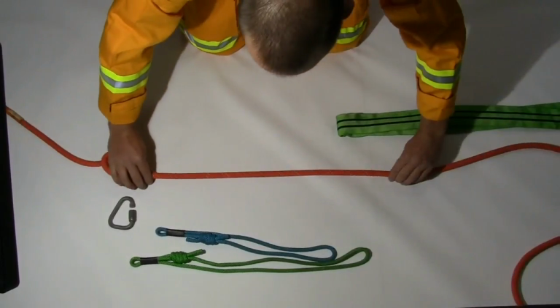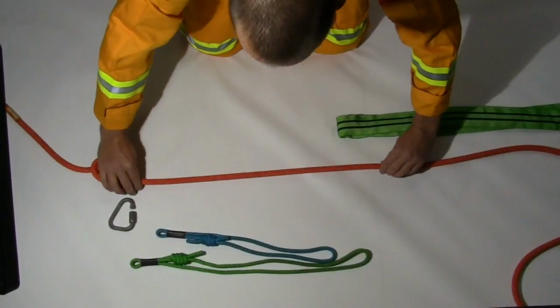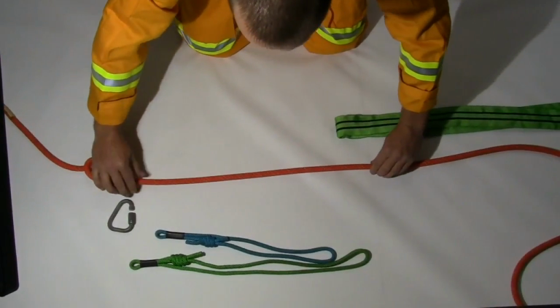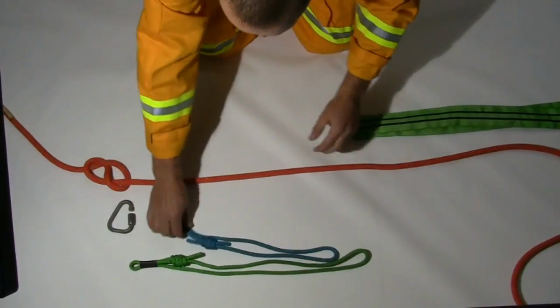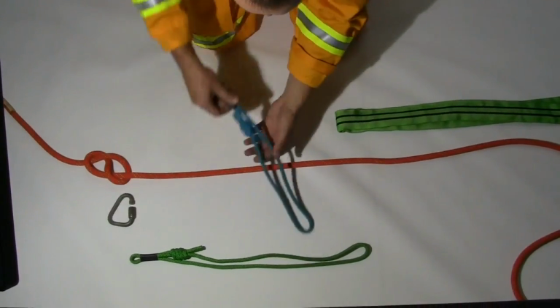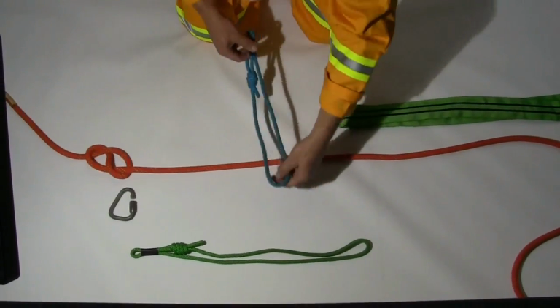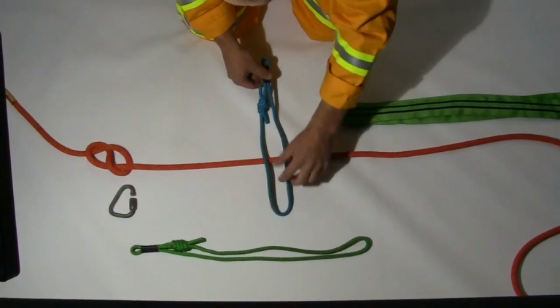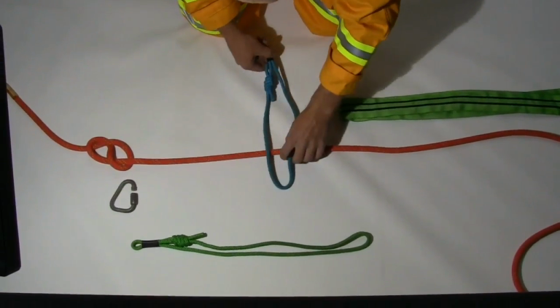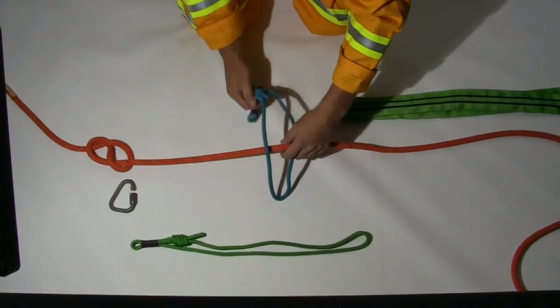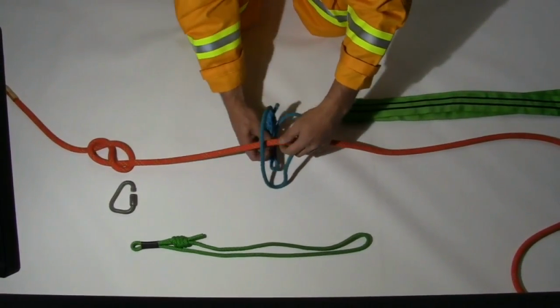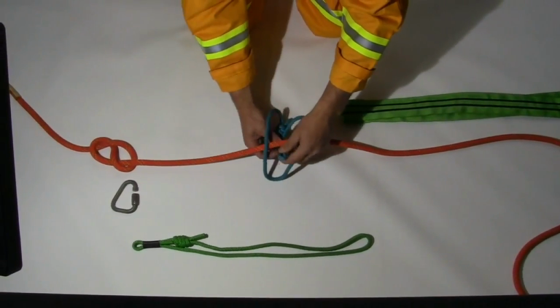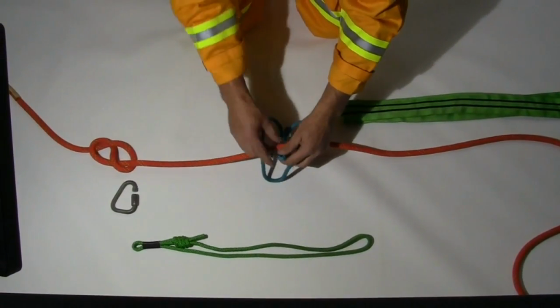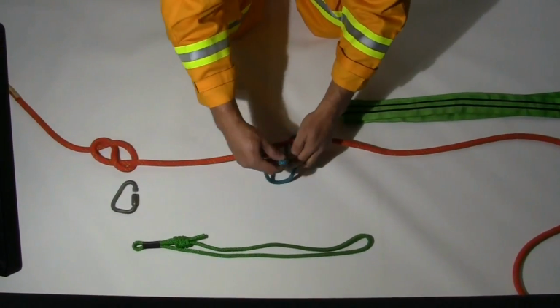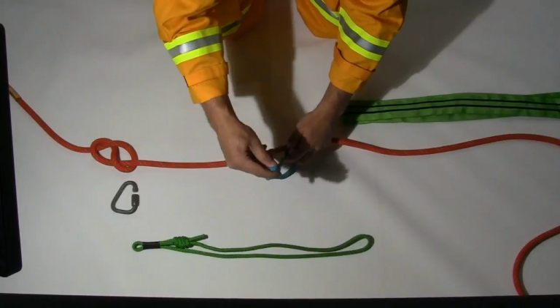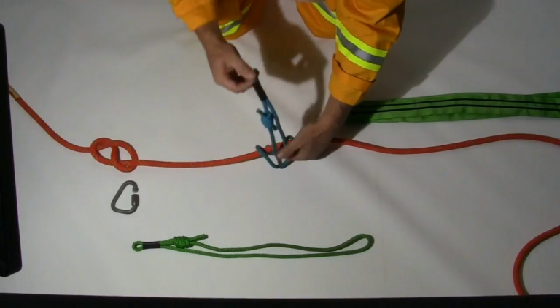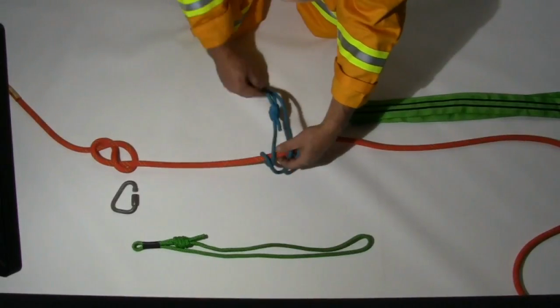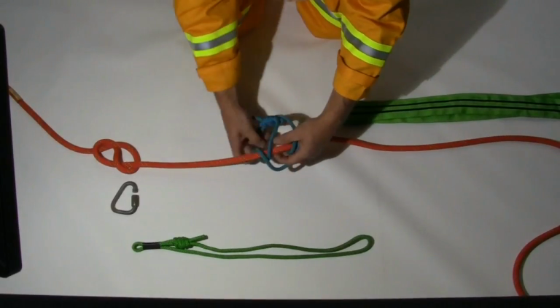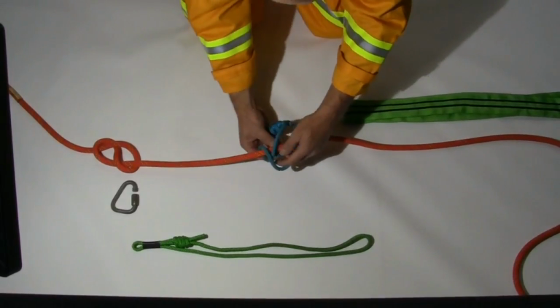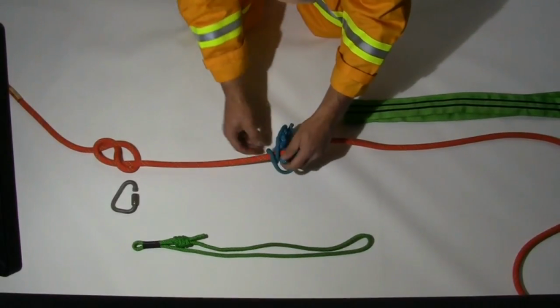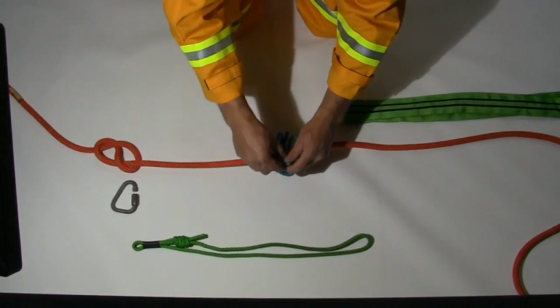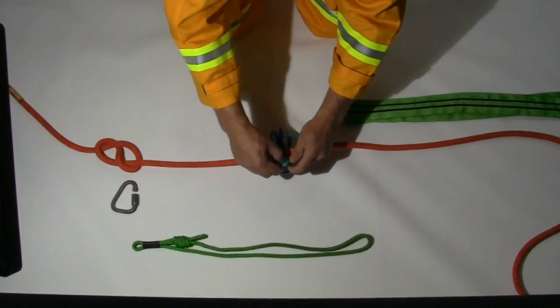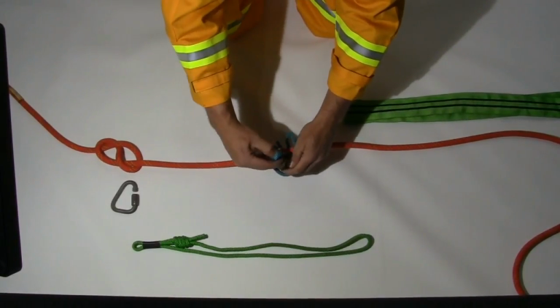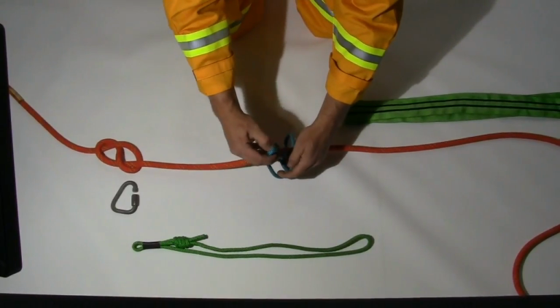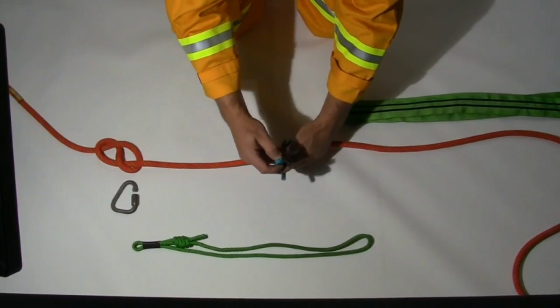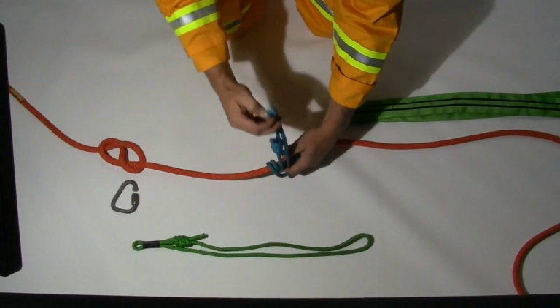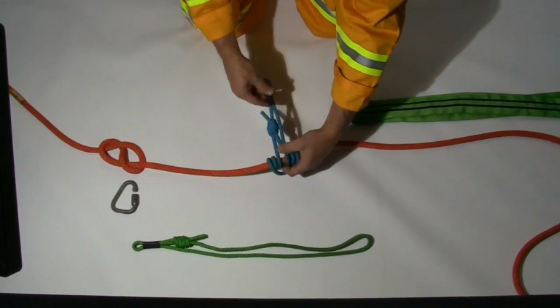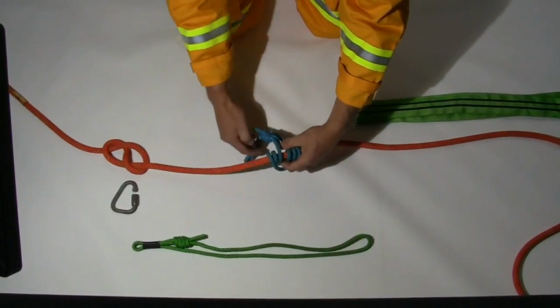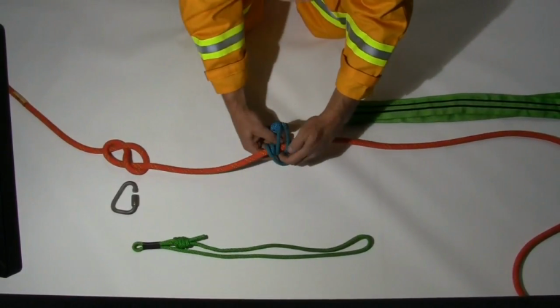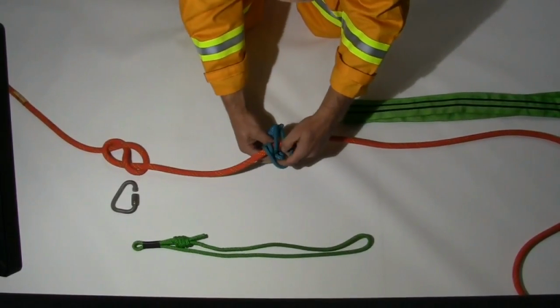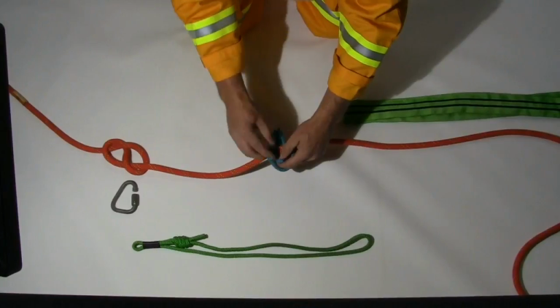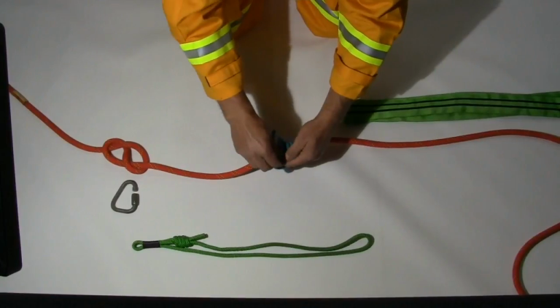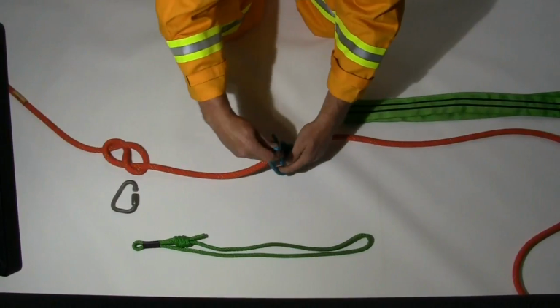Ensure all equipment is laid out prior to commencing the construction of the belay. Attach the short system Prussic using the triple wrap Prussic hitch, ensuring the Prussic is dressed neatly.